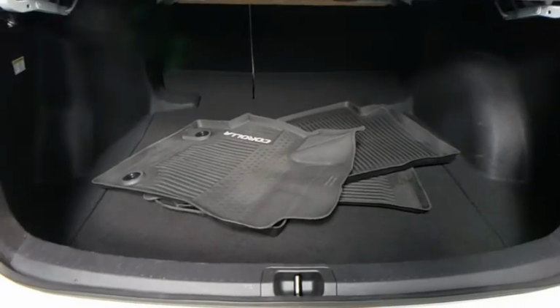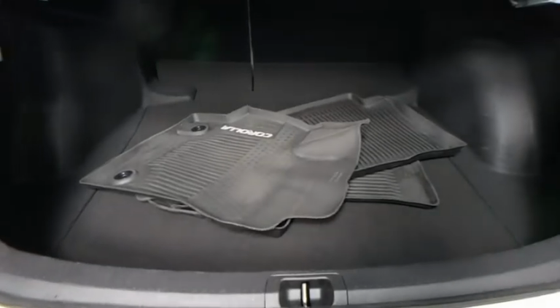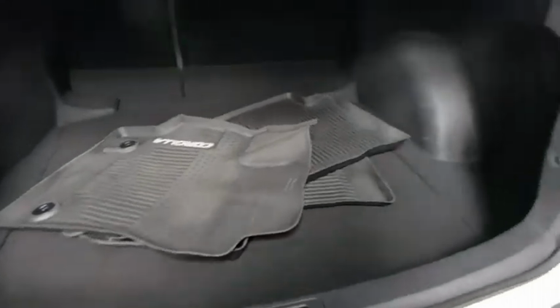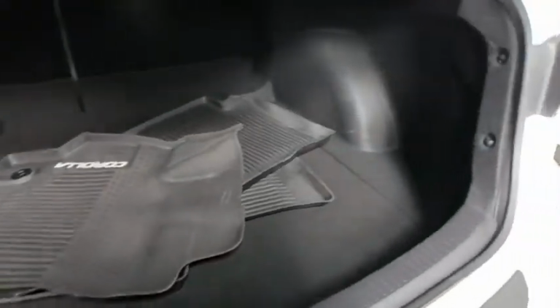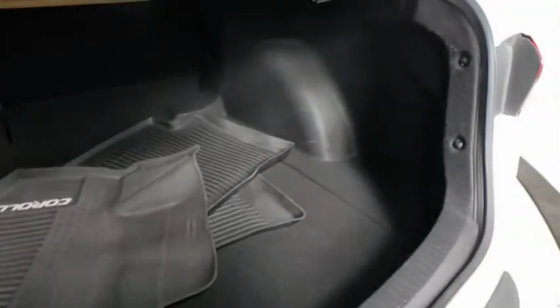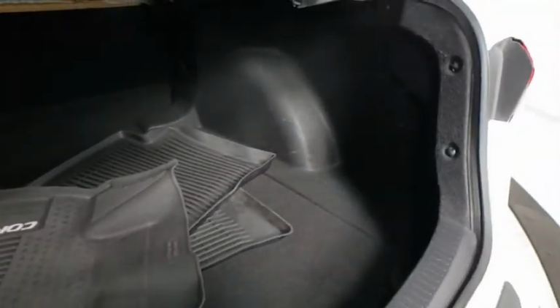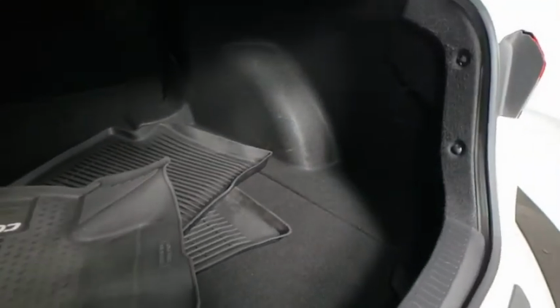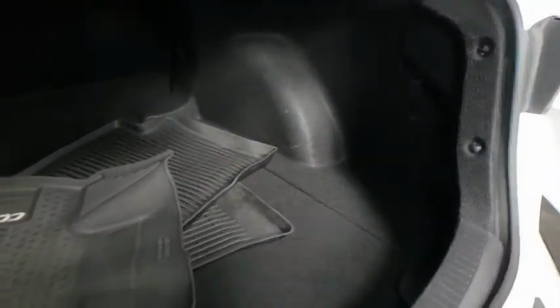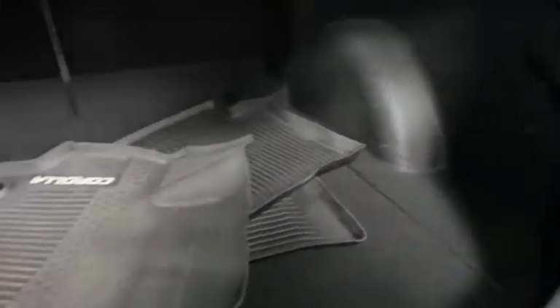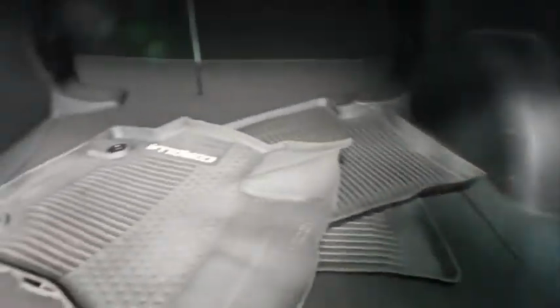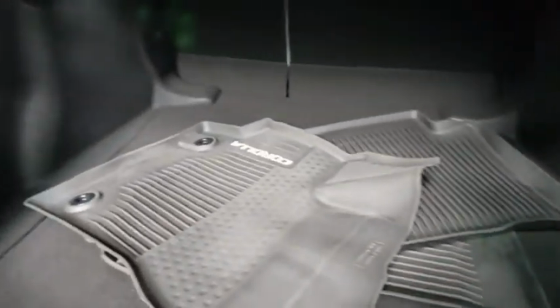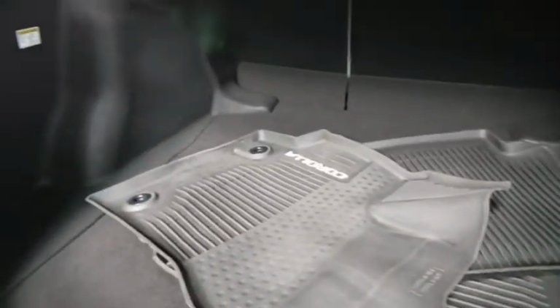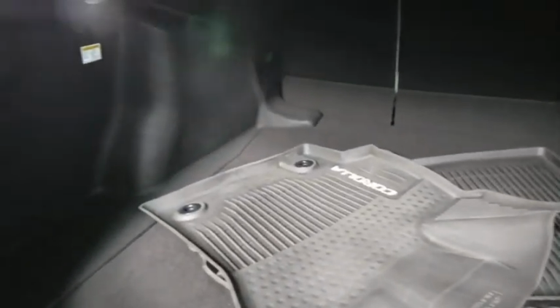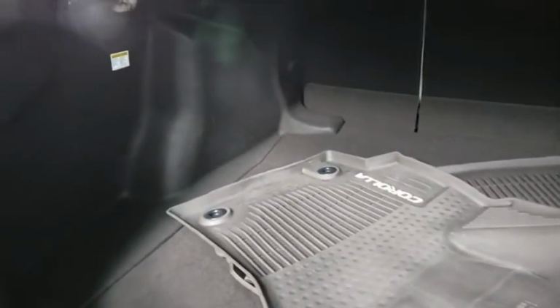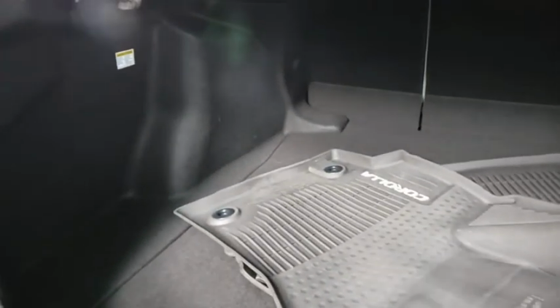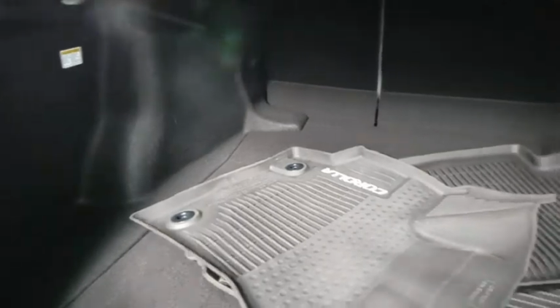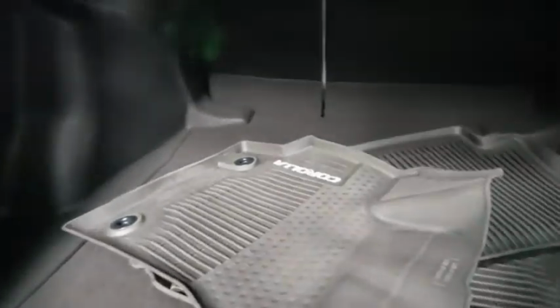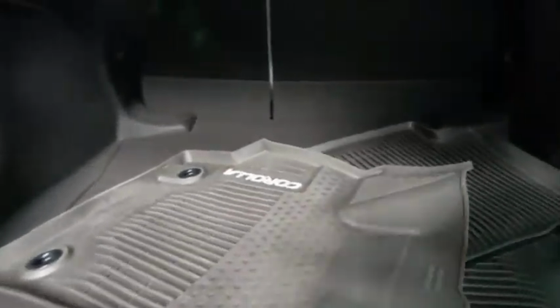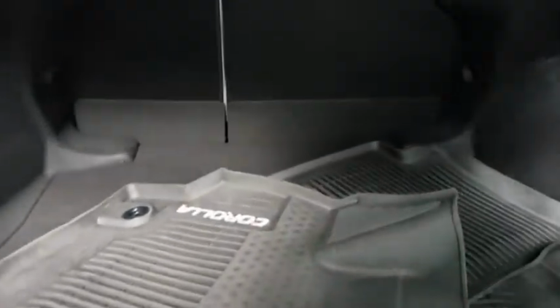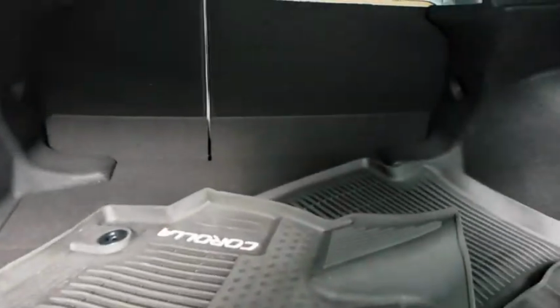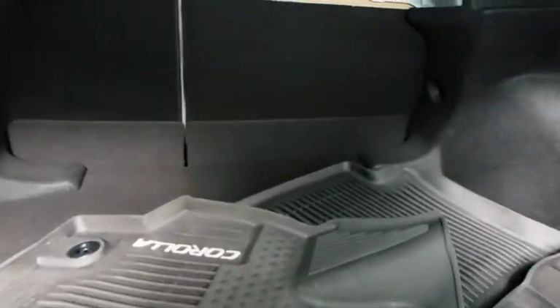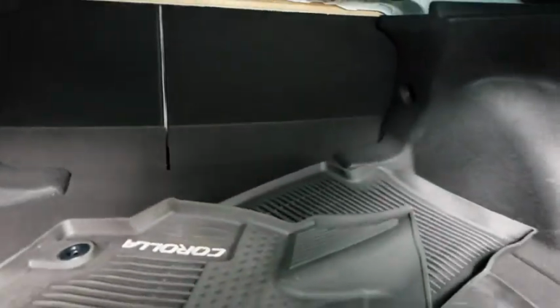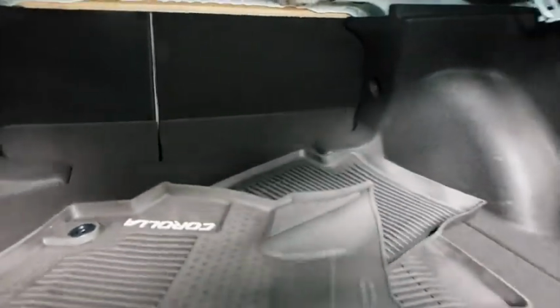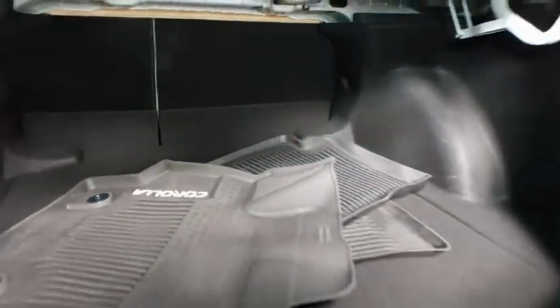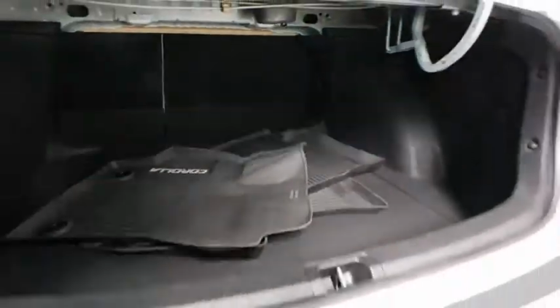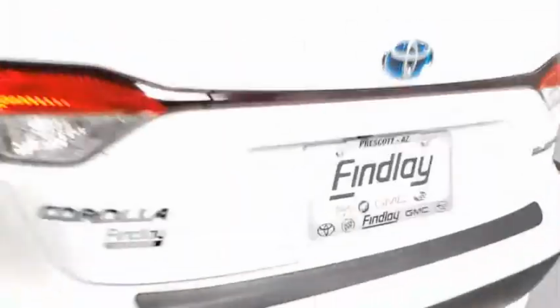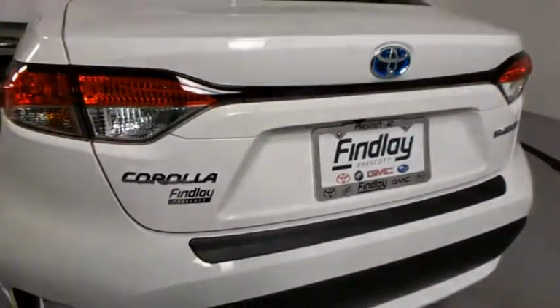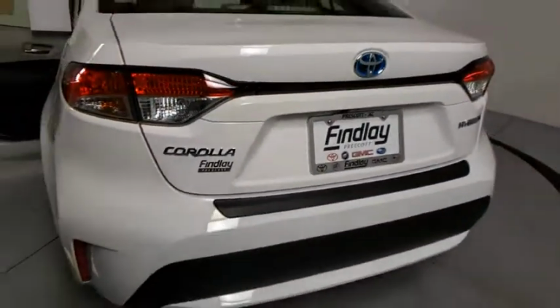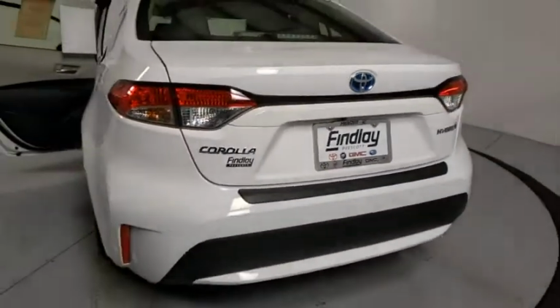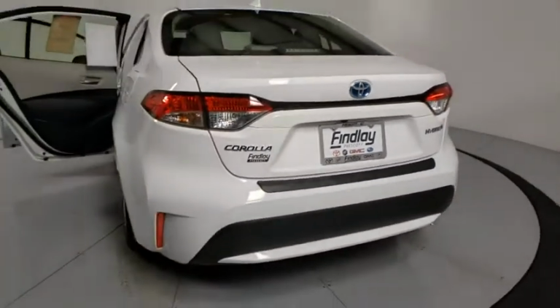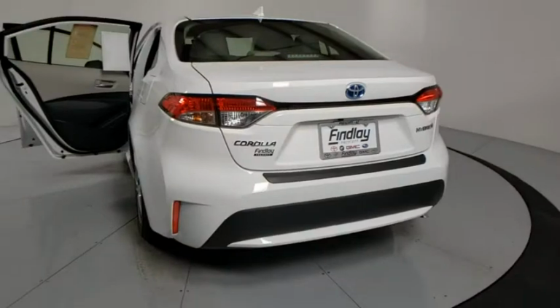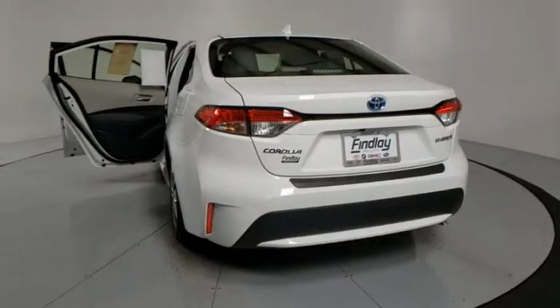This vehicle has less than 7,000 miles. Here are some of this vehicle's great options: lane departure warning, traction control, Bluetooth, dual airbags, alloy wheels.